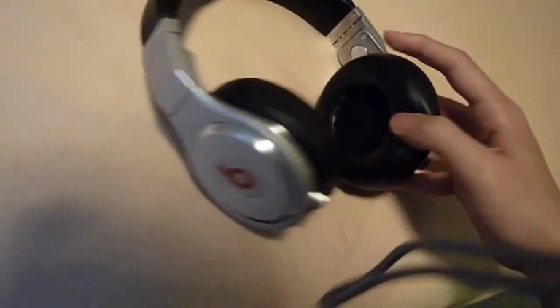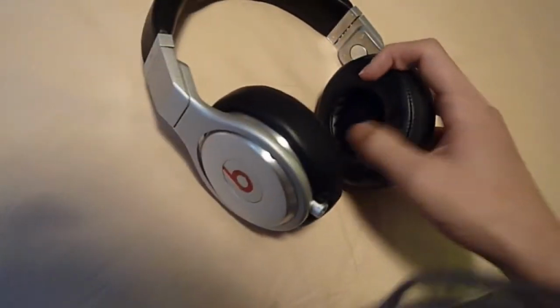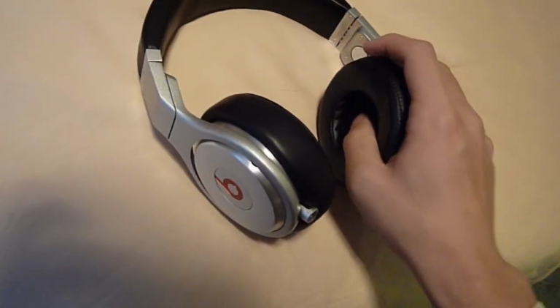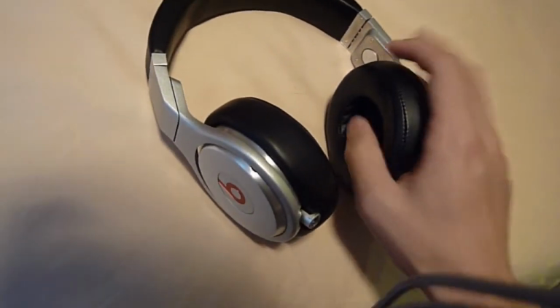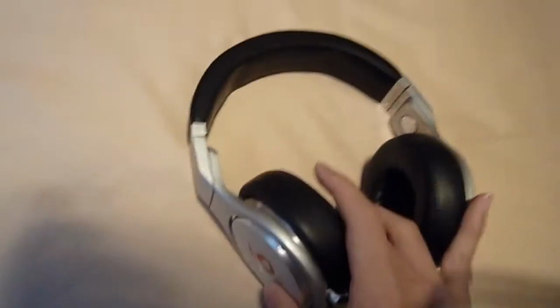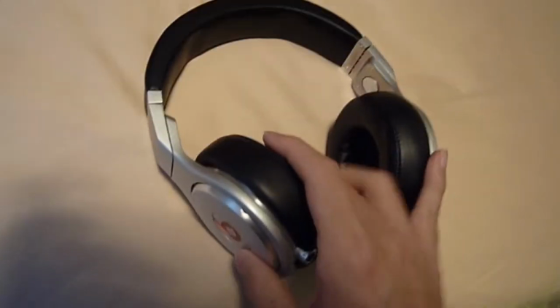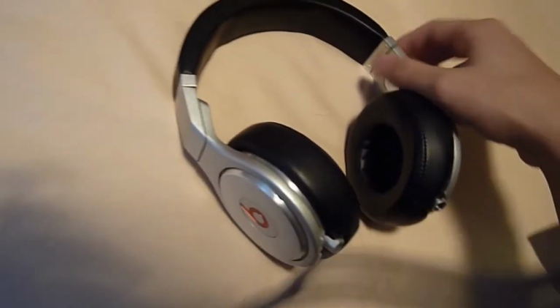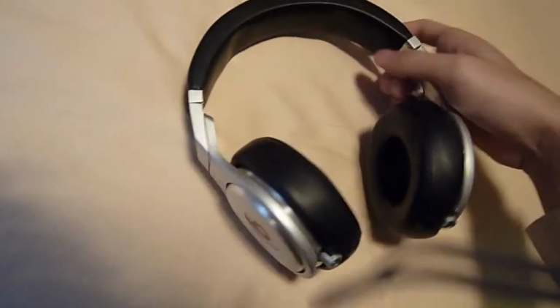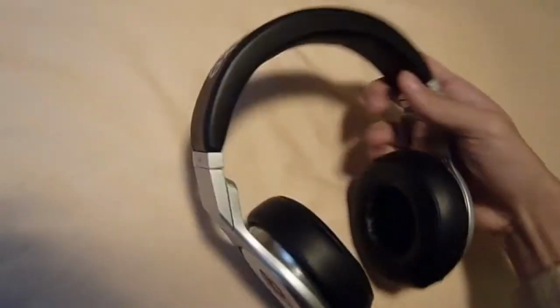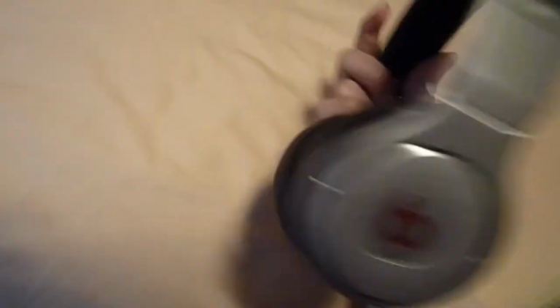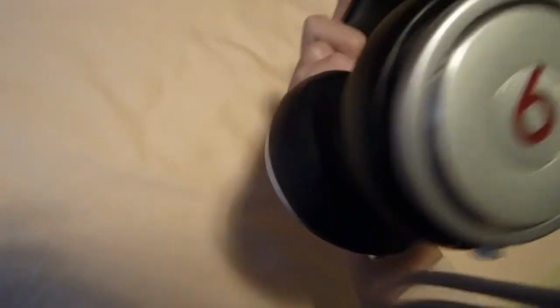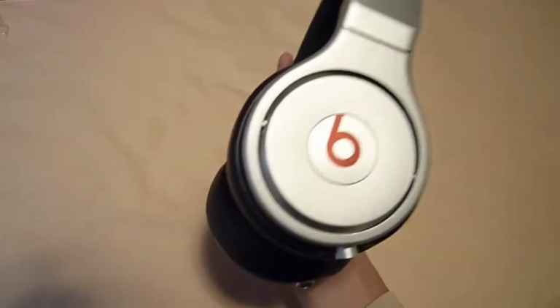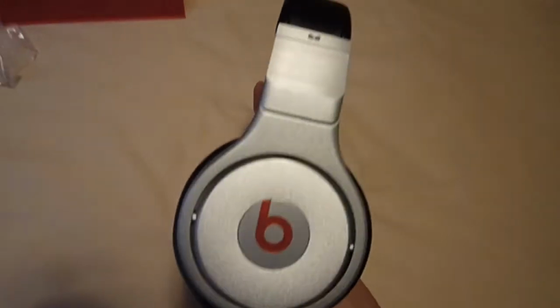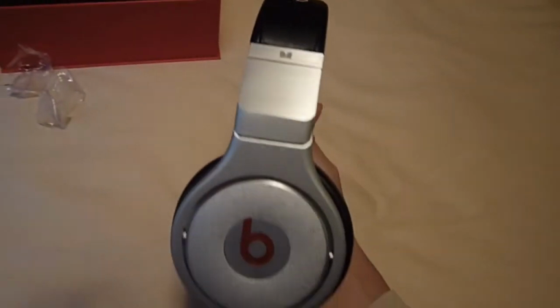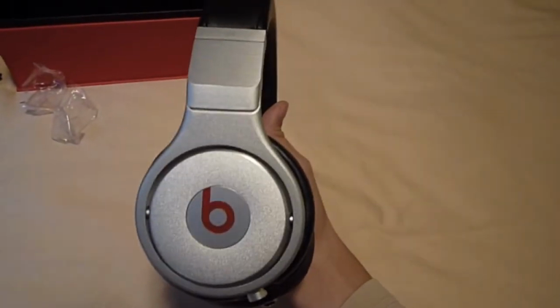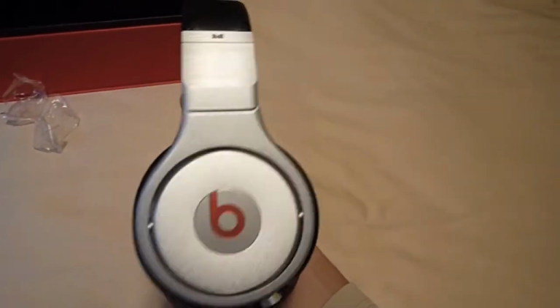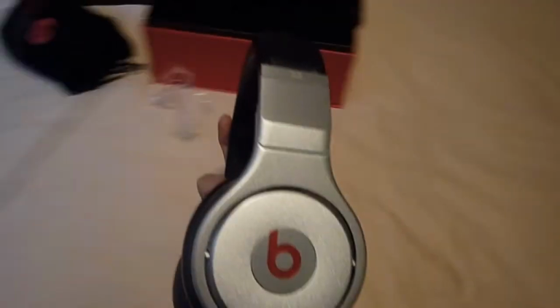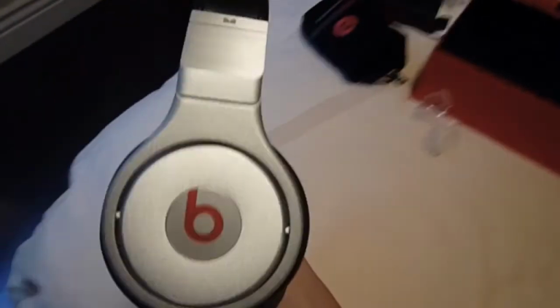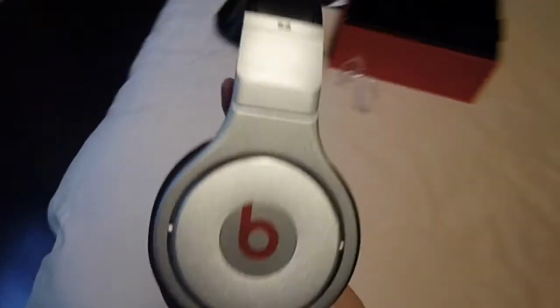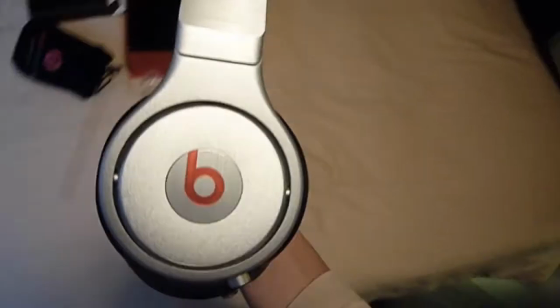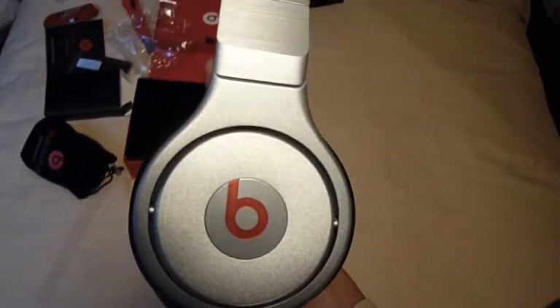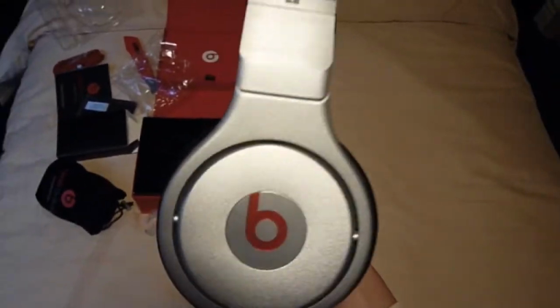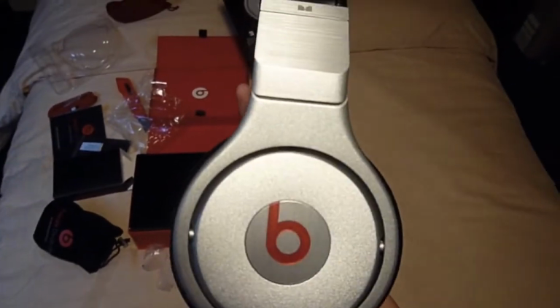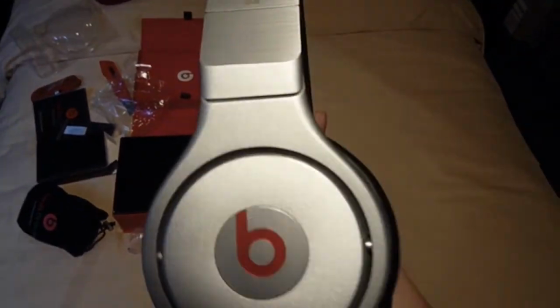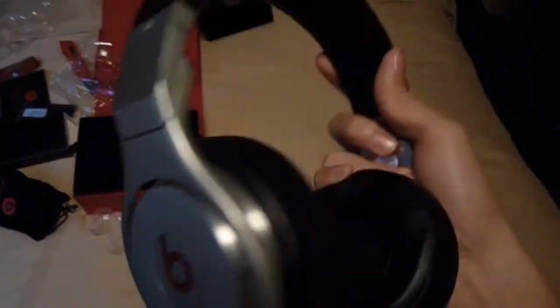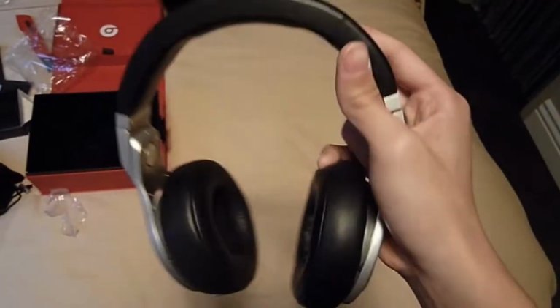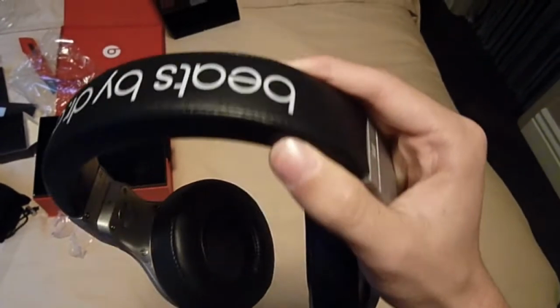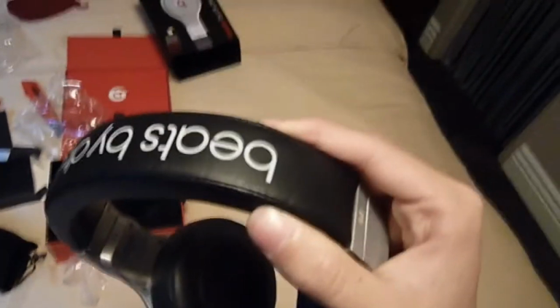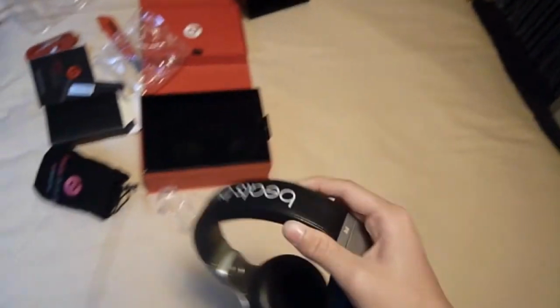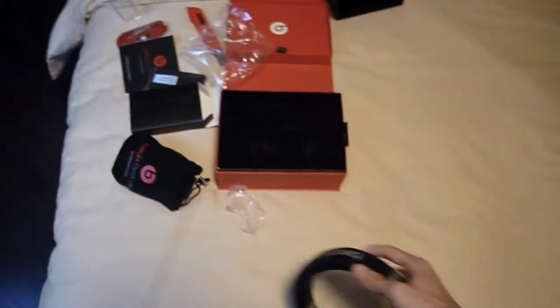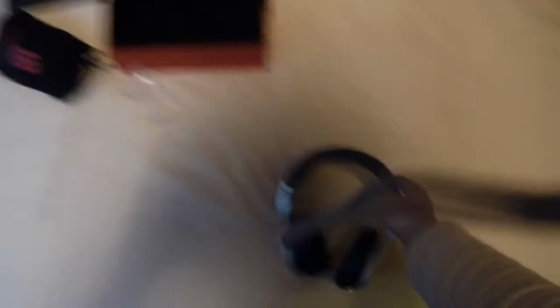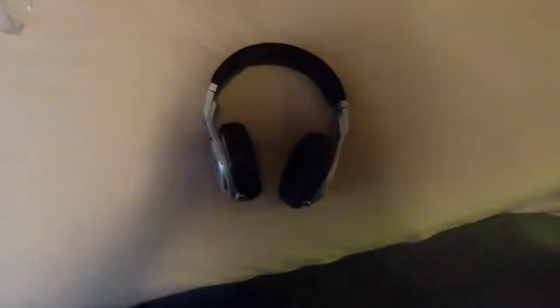These ear cups do remove and can be washed. Okay, that's about it. I'm going to have a review of this pretty soon, so stay tuned. Bye.